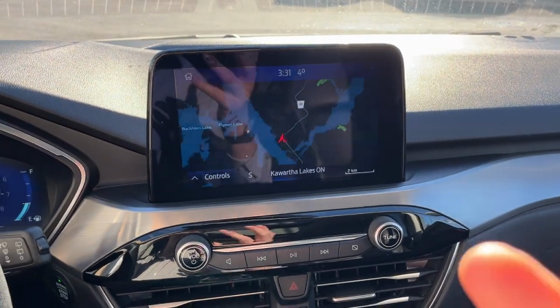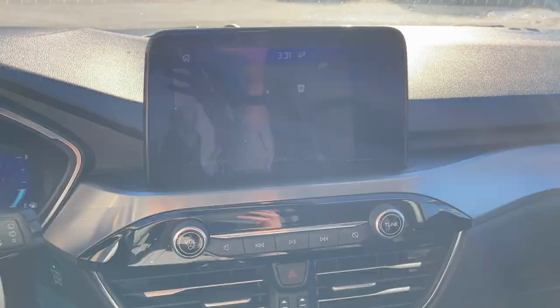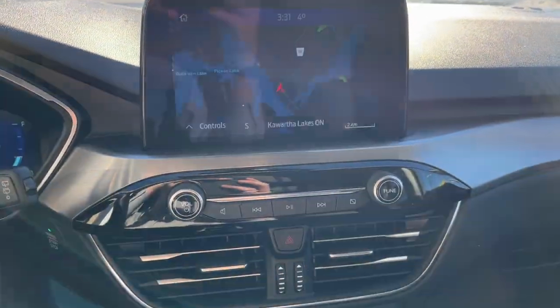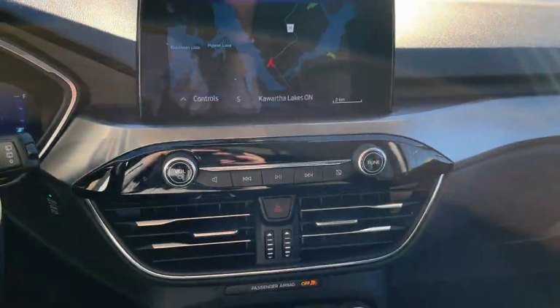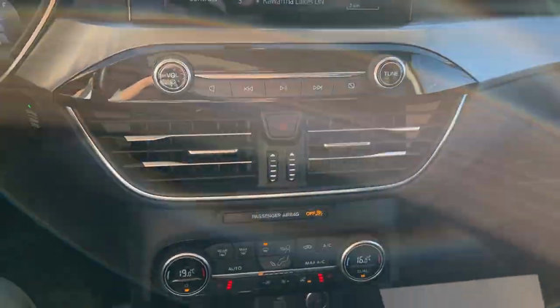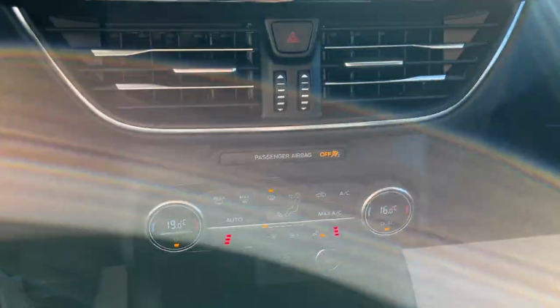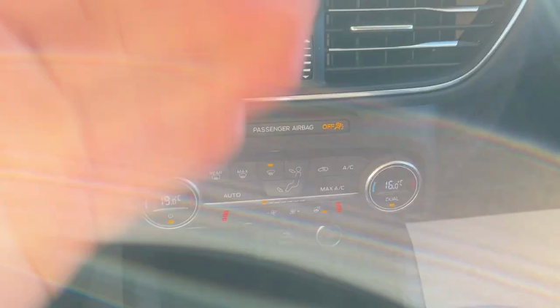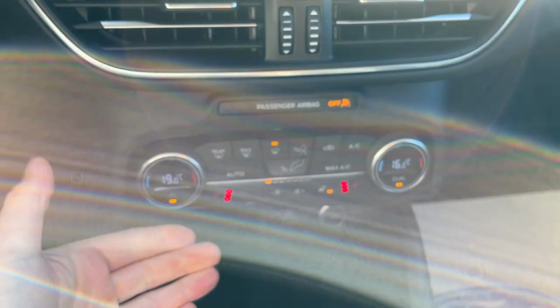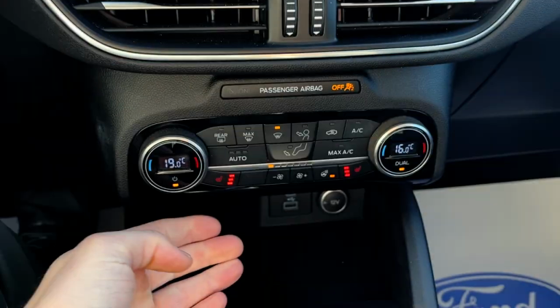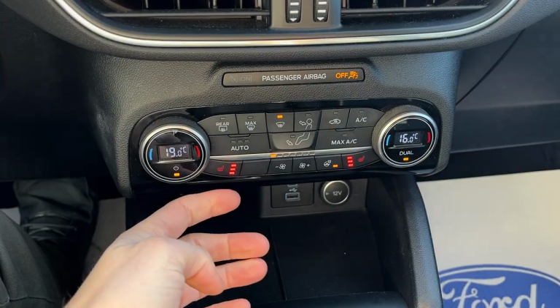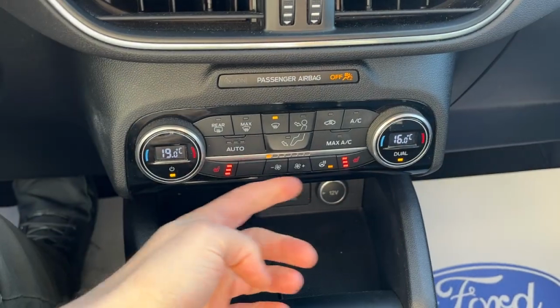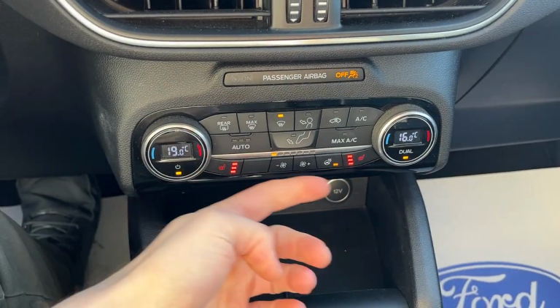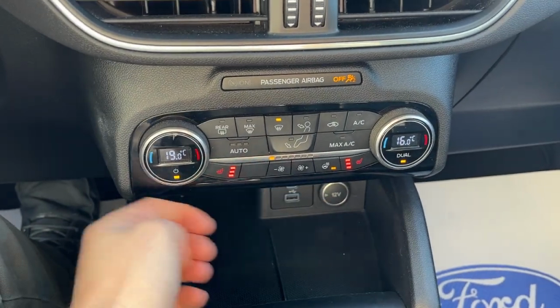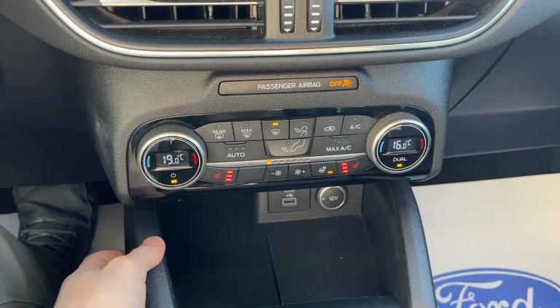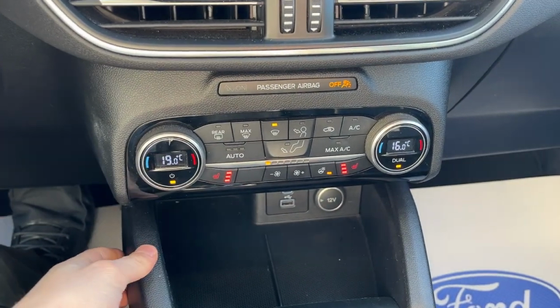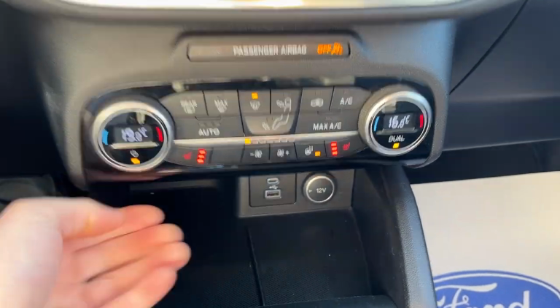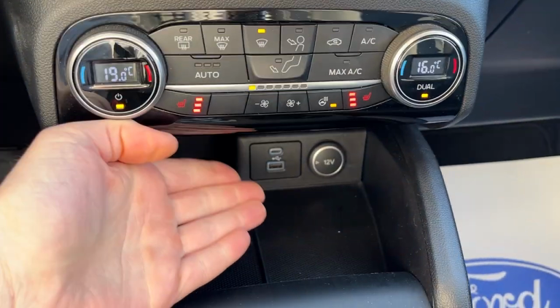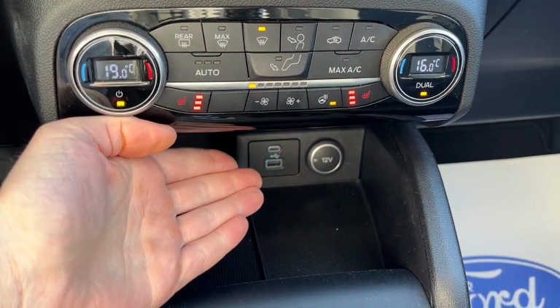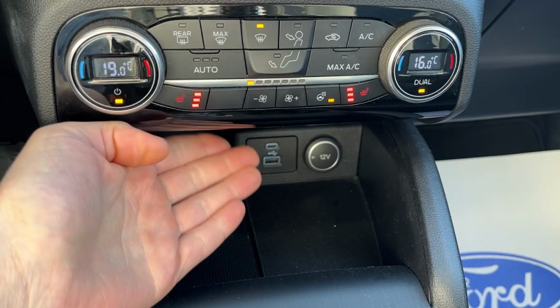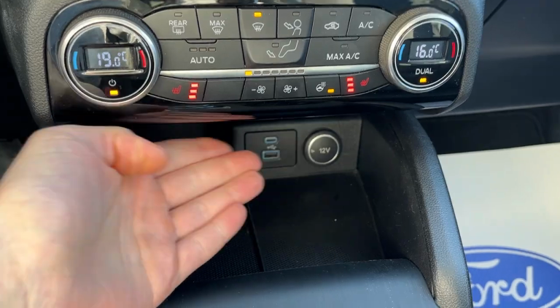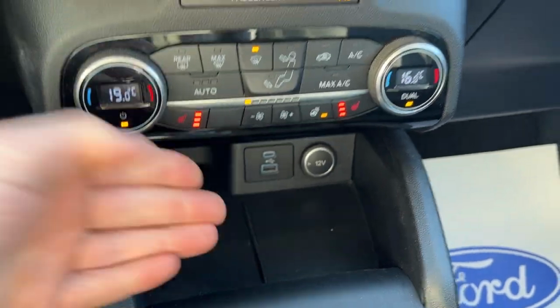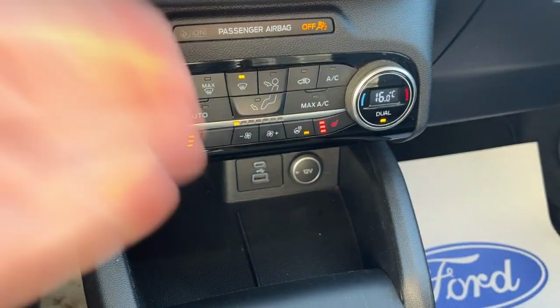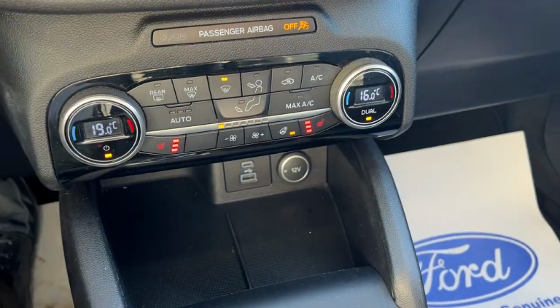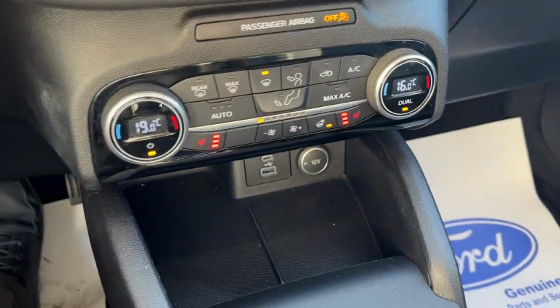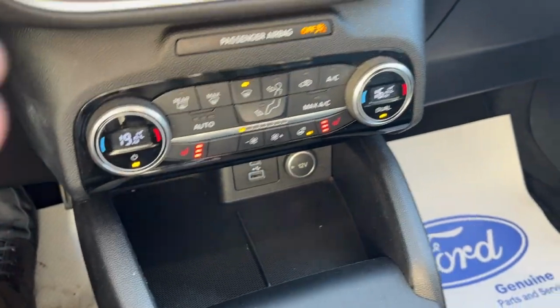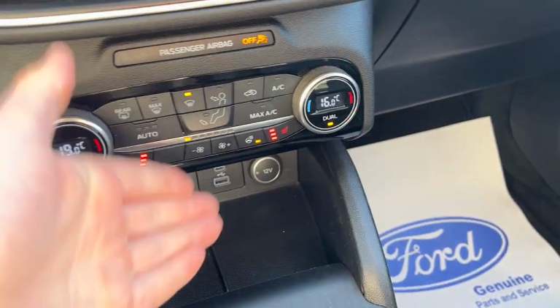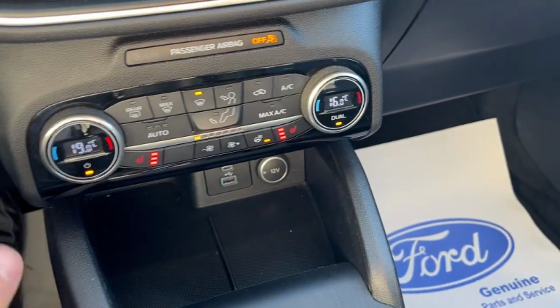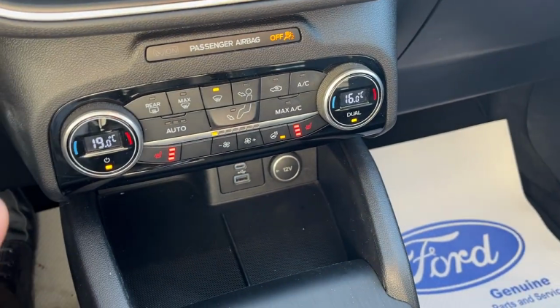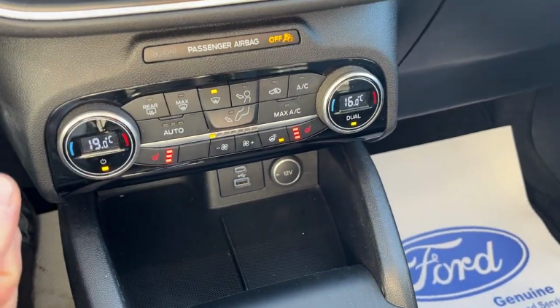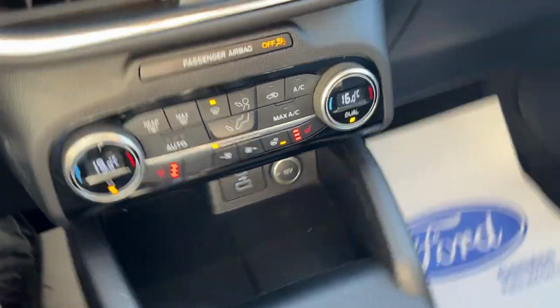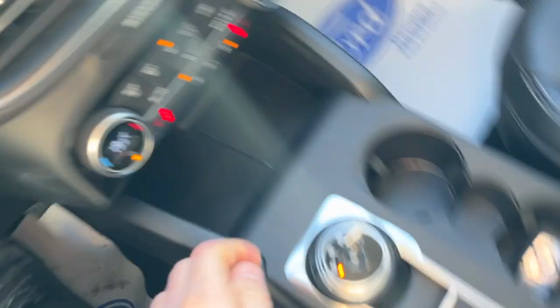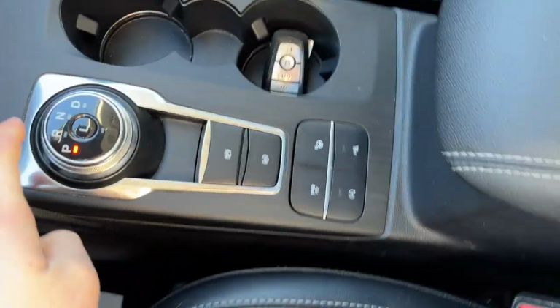You have your center display here with navigation, and there's your reverse camera and parking sensors — the camera is just flickering in the video; it won't look like that in real life. You do have dual-zone climate, heated seat and heated steering wheel controls, a couple of USB ports, and a 12-volt outlet. This does have Apple CarPlay and Android Auto compatibility.